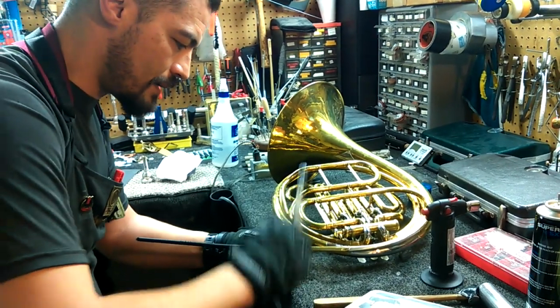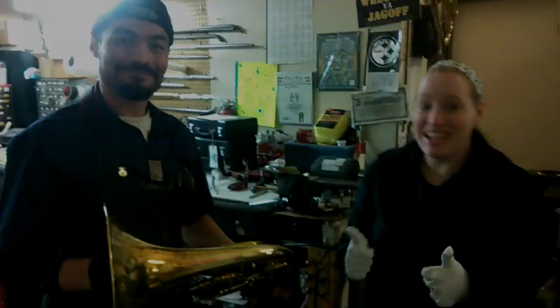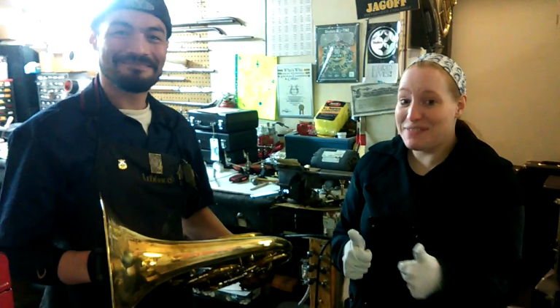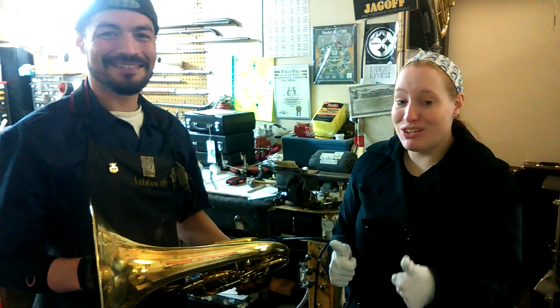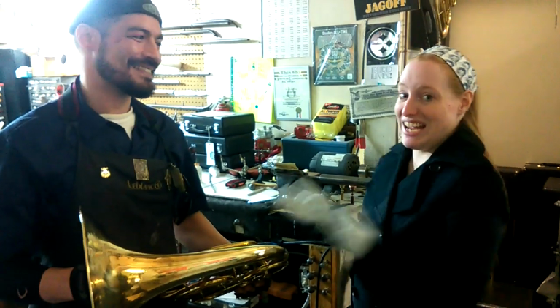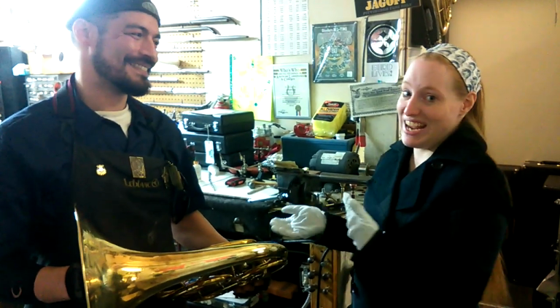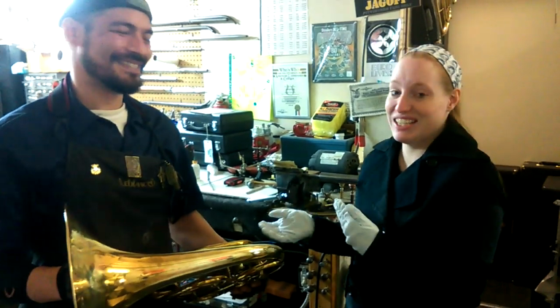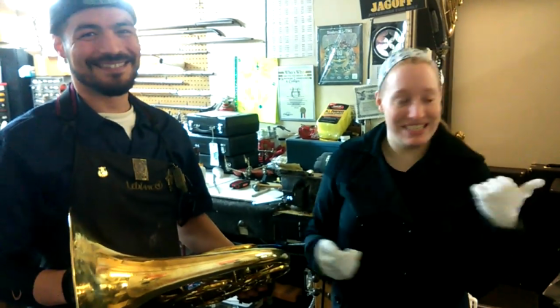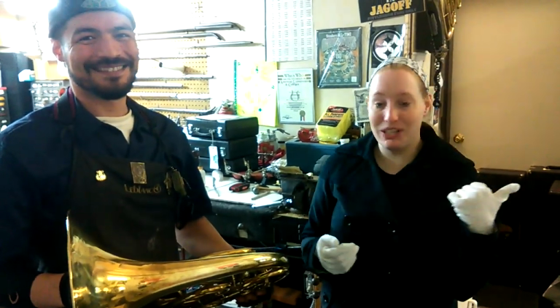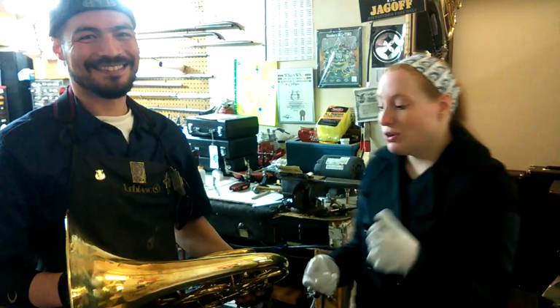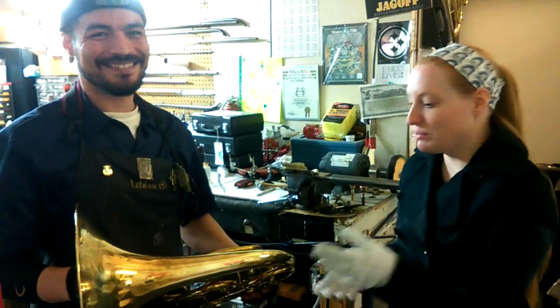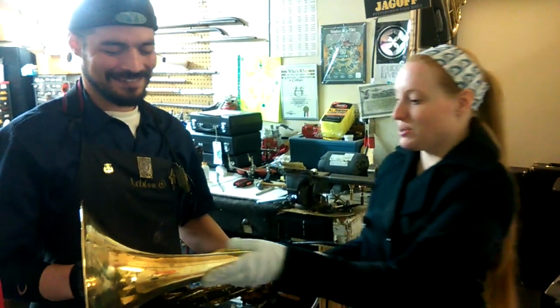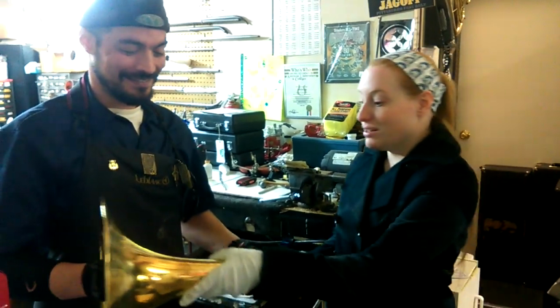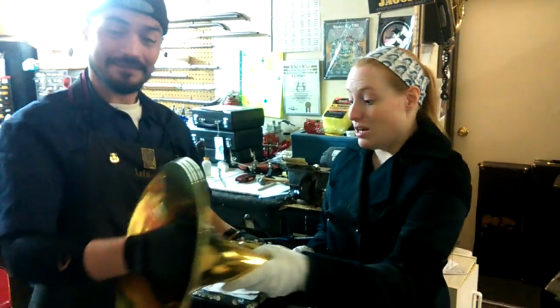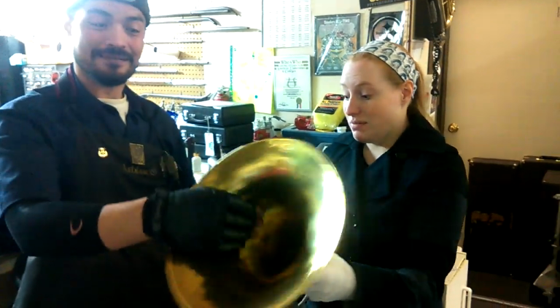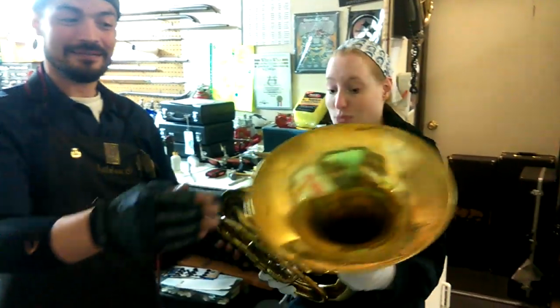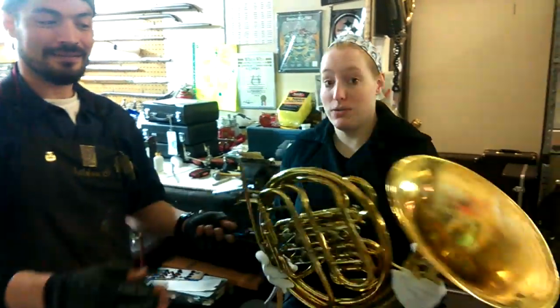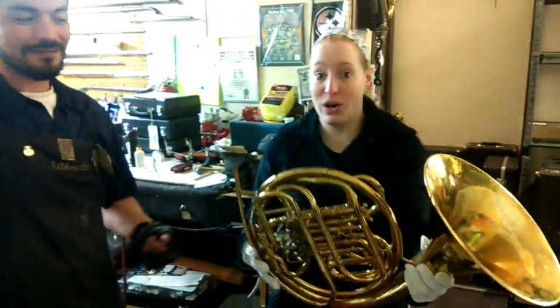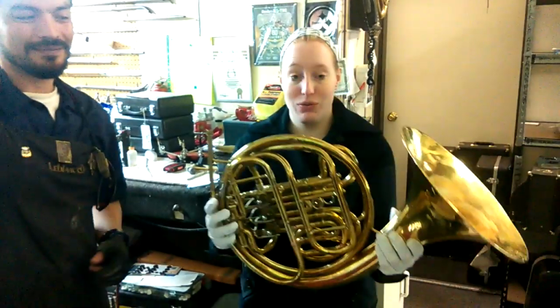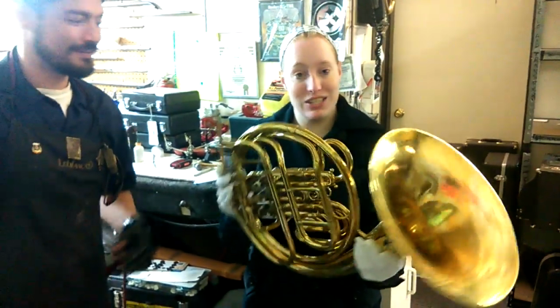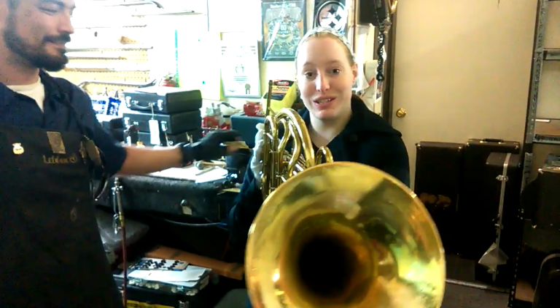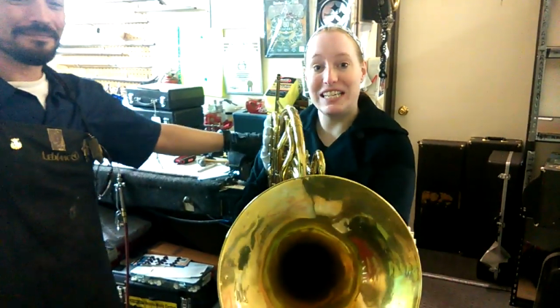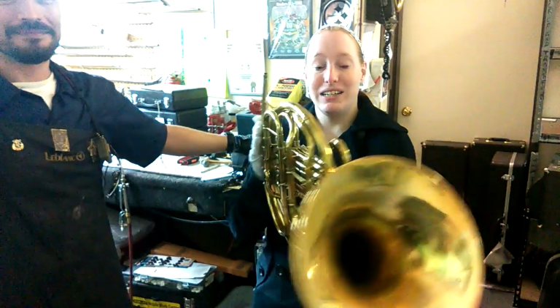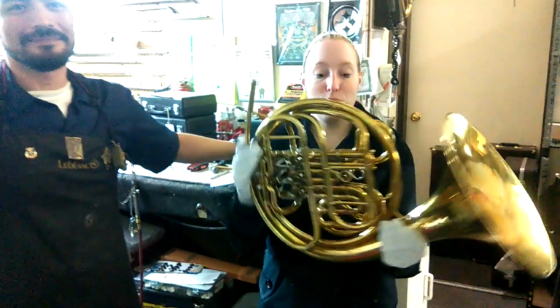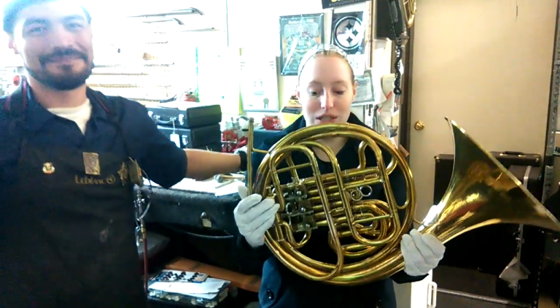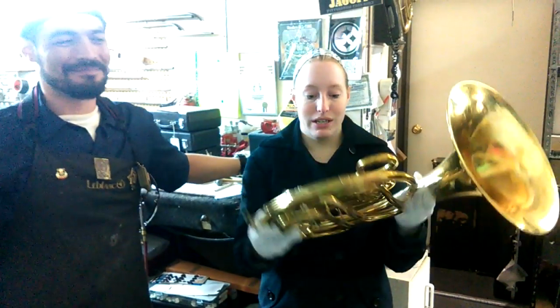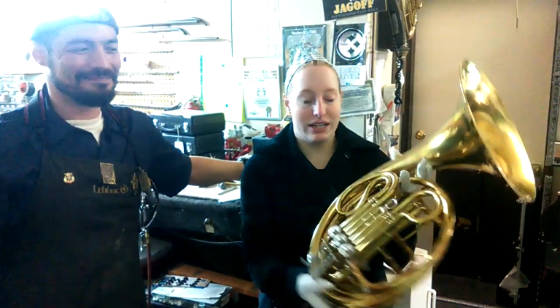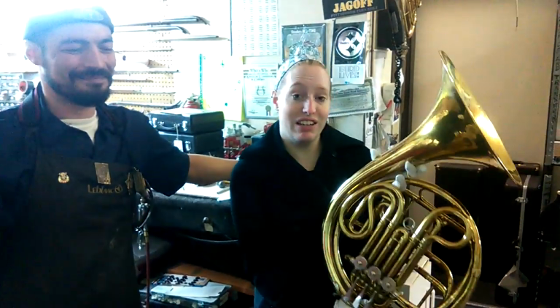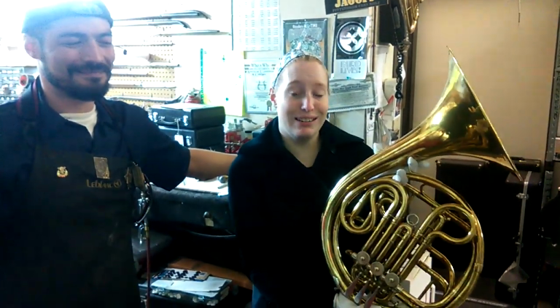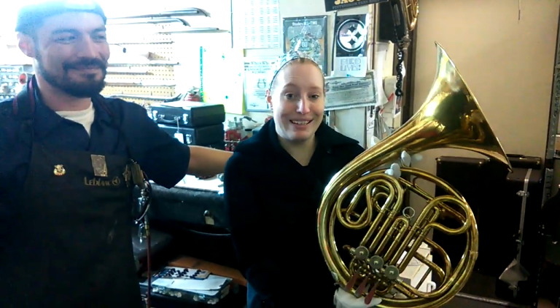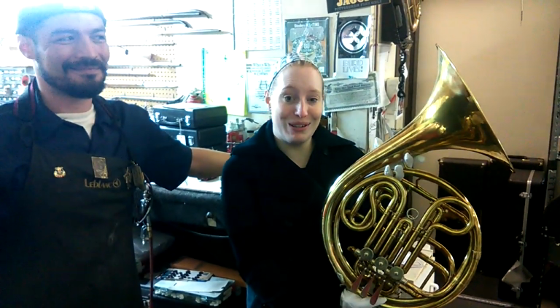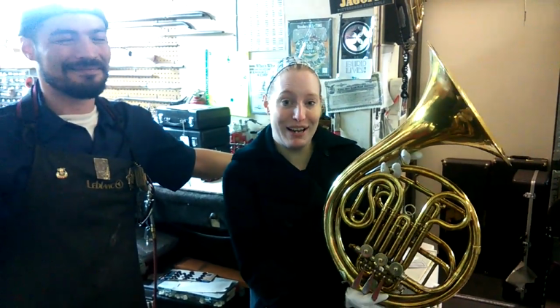Thank you to Family Music and to Anson and to Emily for restoring this wonderful horn for us. As you can see, it looks beautiful. It's nice and clean, and it's ready to go onto display.